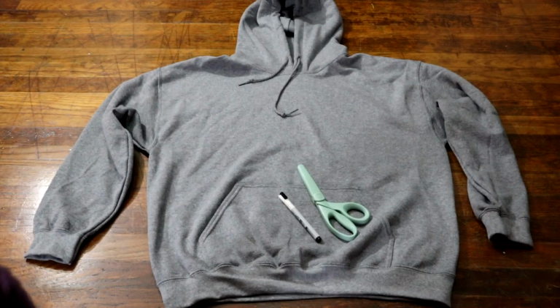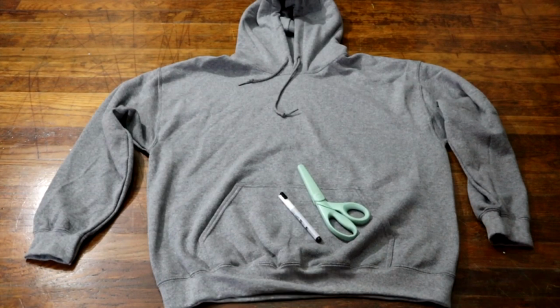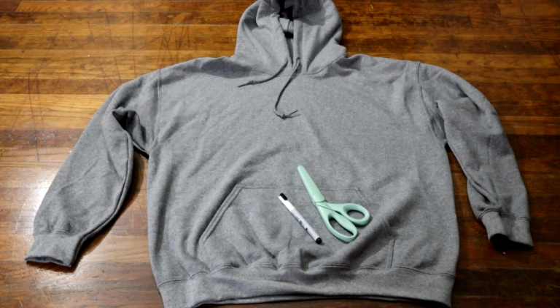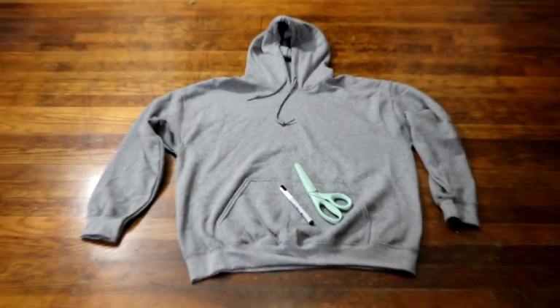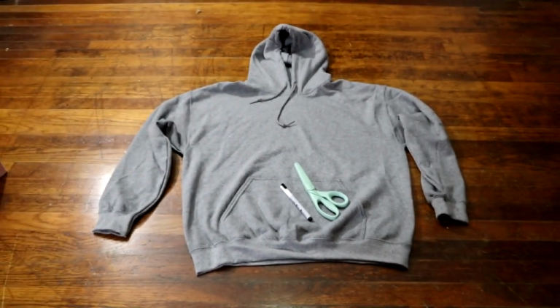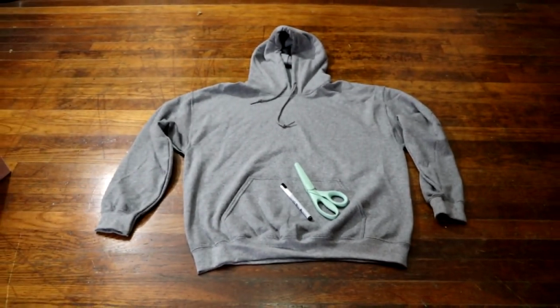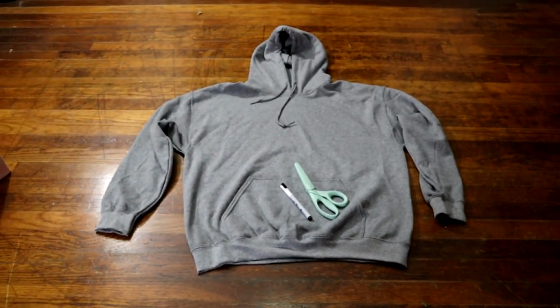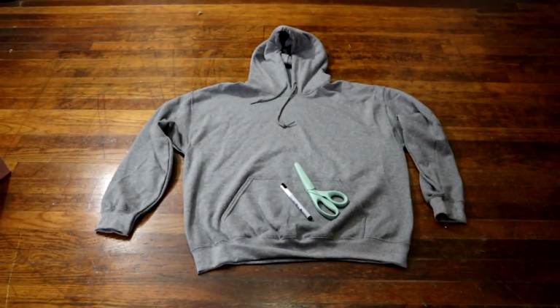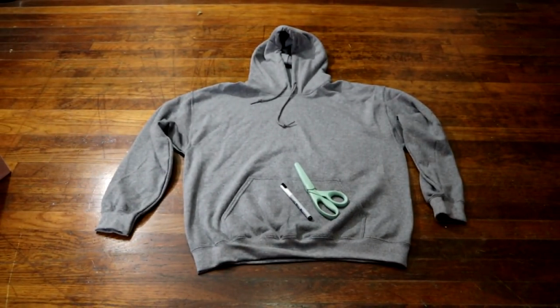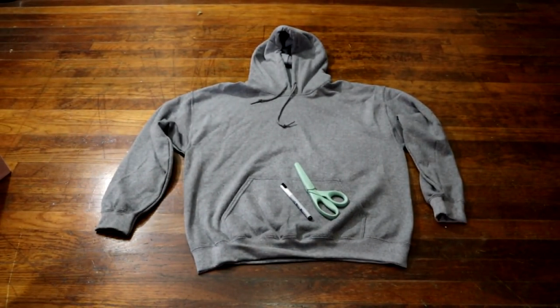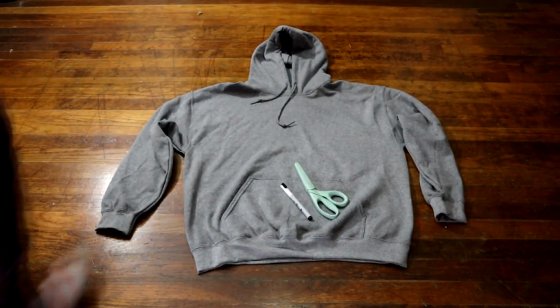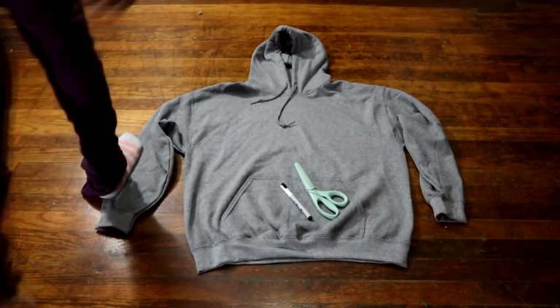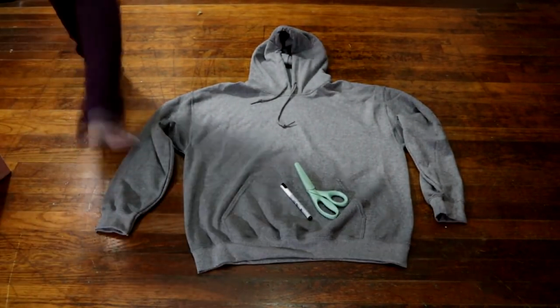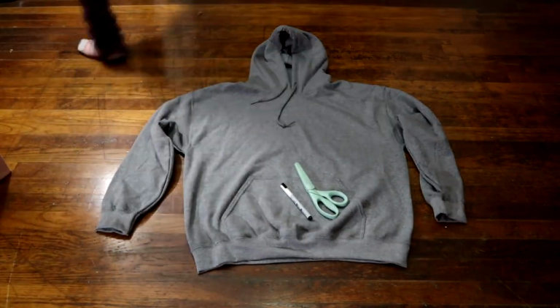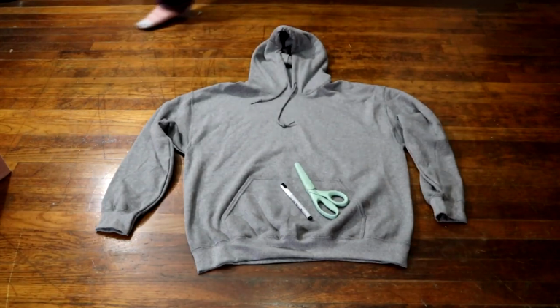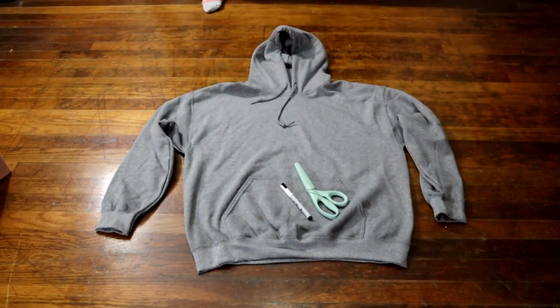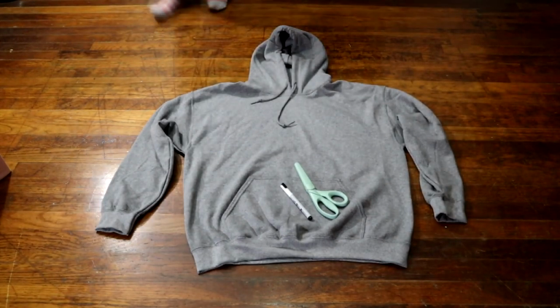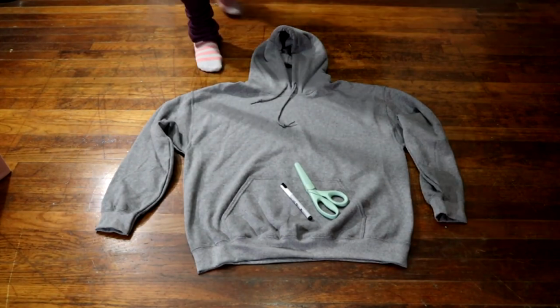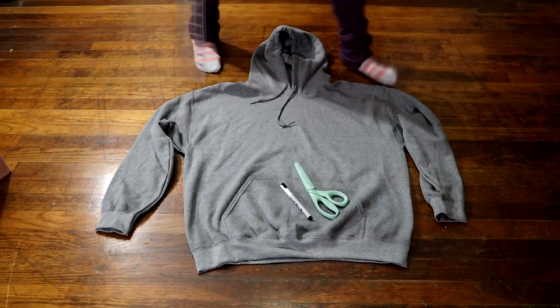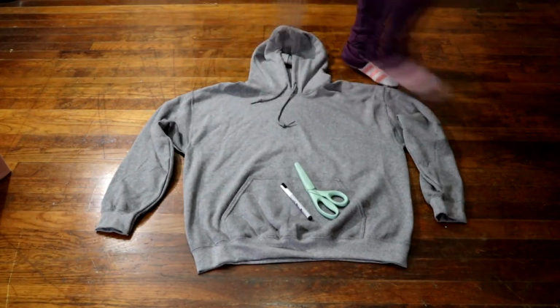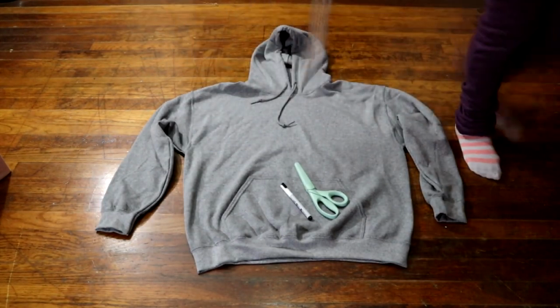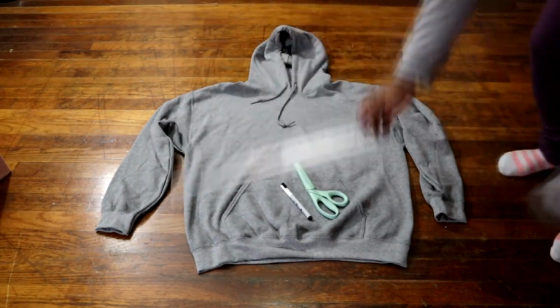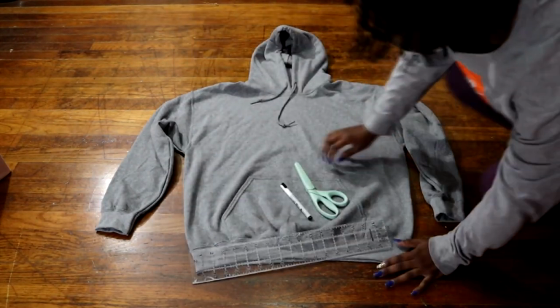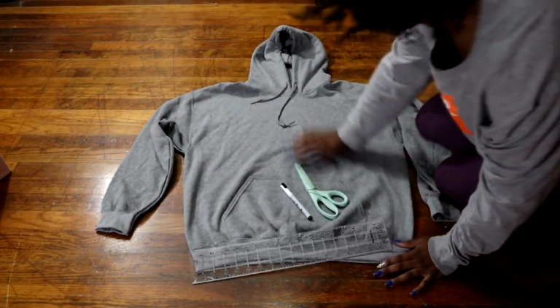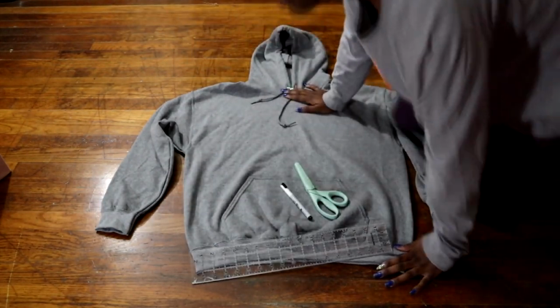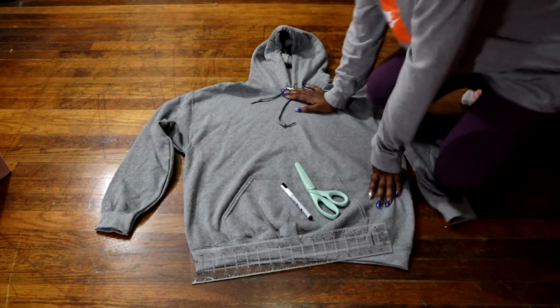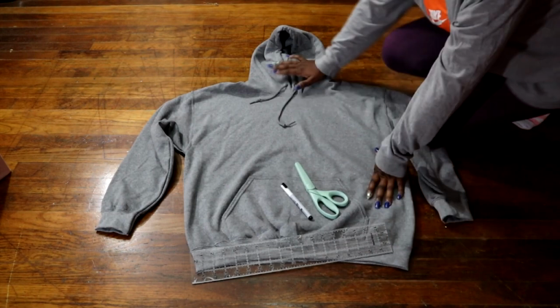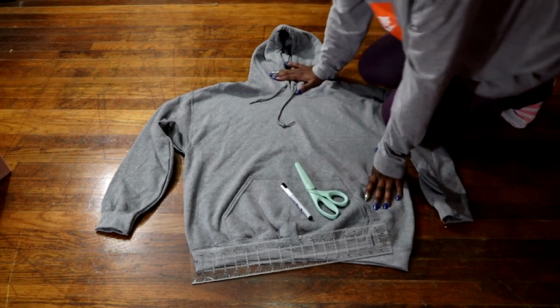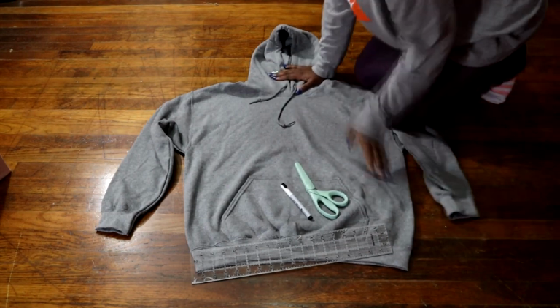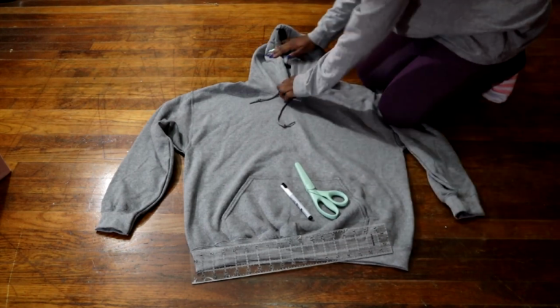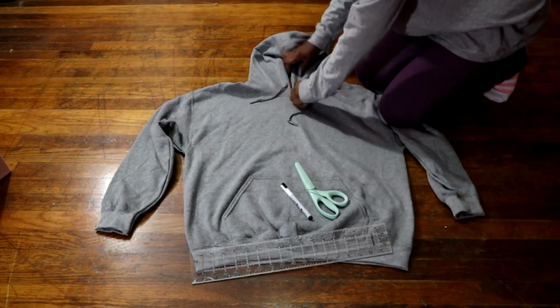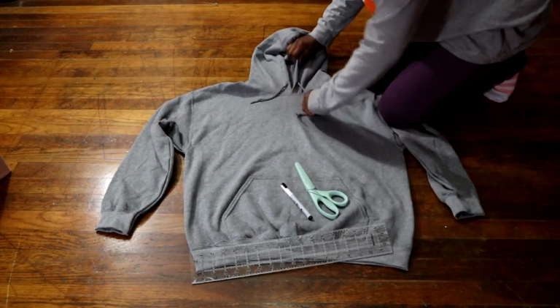What's up Flavor Squad, it's your girl Fashionisha here to give you all the flavor. If you are new here, make sure you hit that like button and subscribe. If you are not new here, I thank you so much for coming back to my video. Today we're going to make a two-piece set from this hoodie.